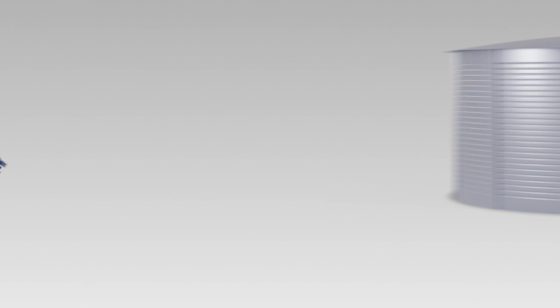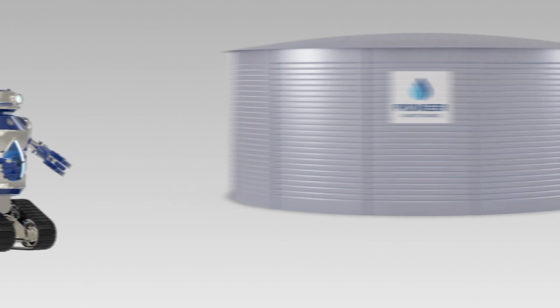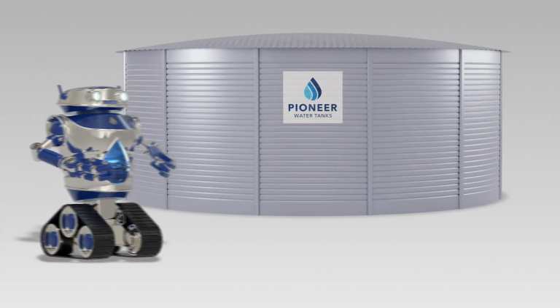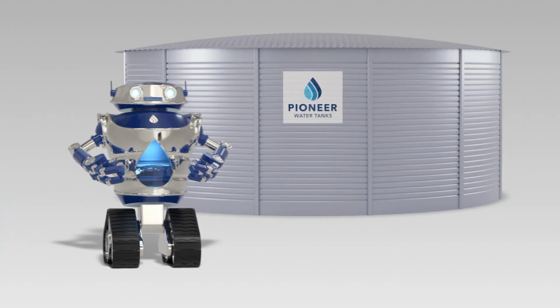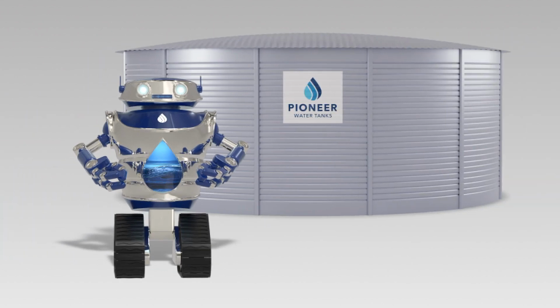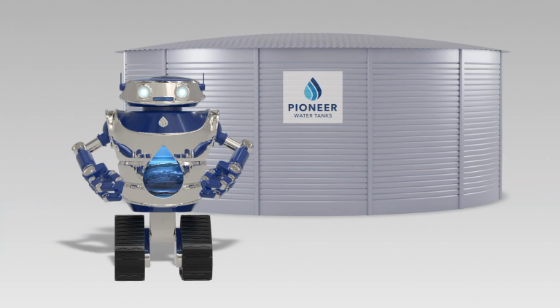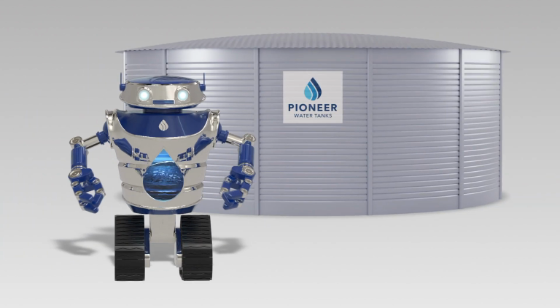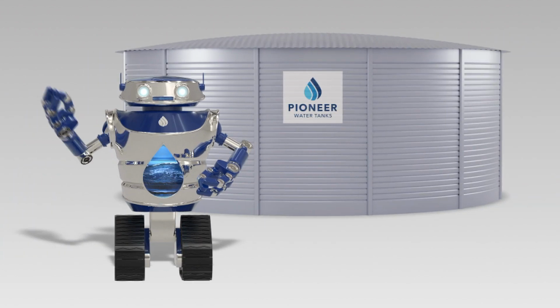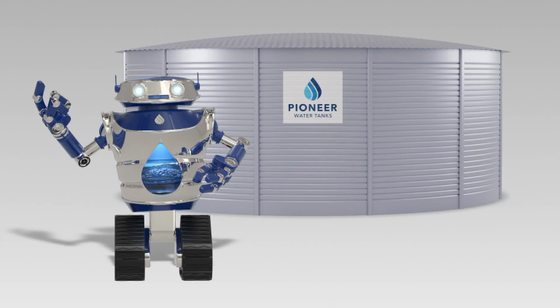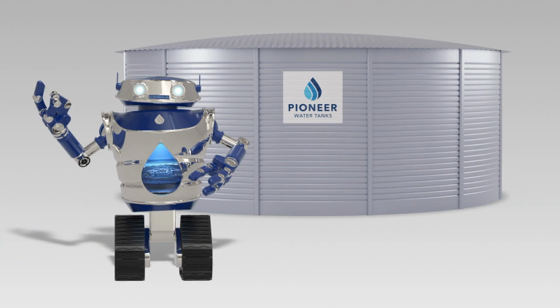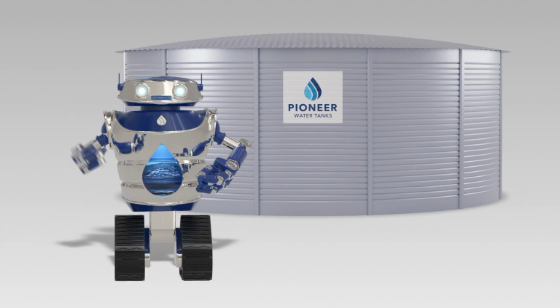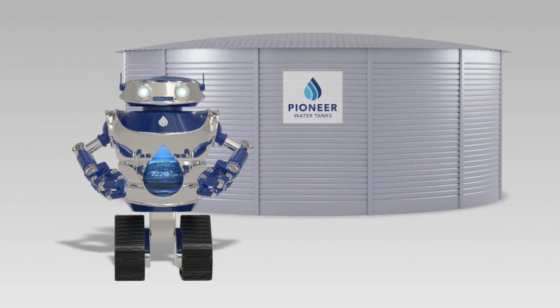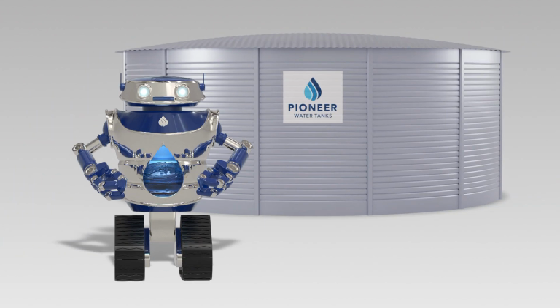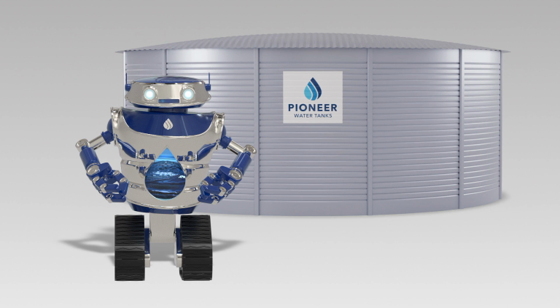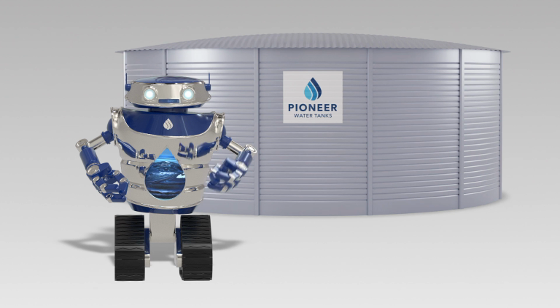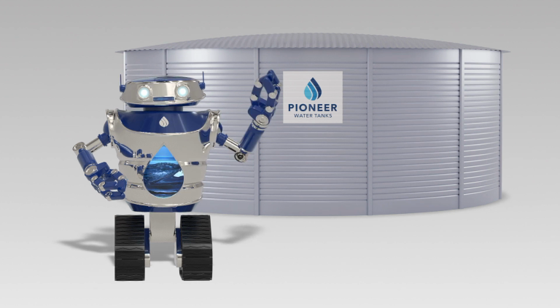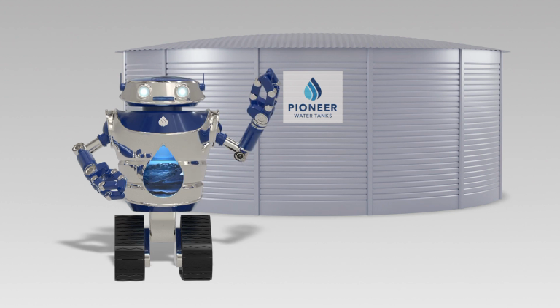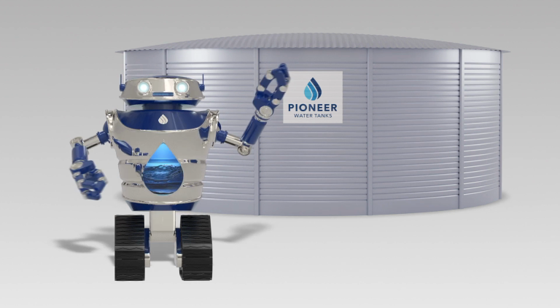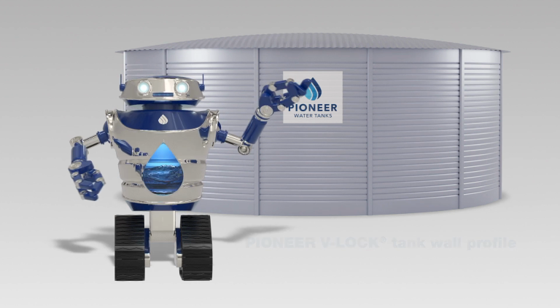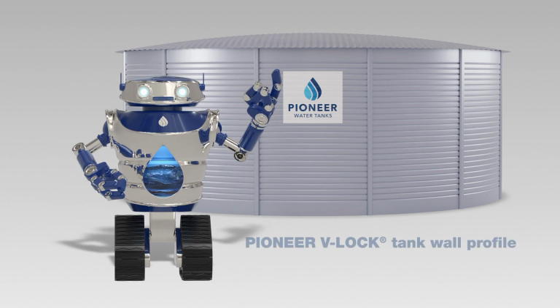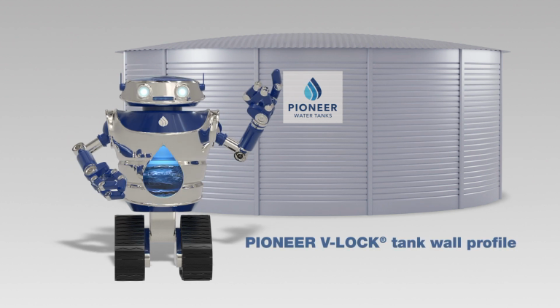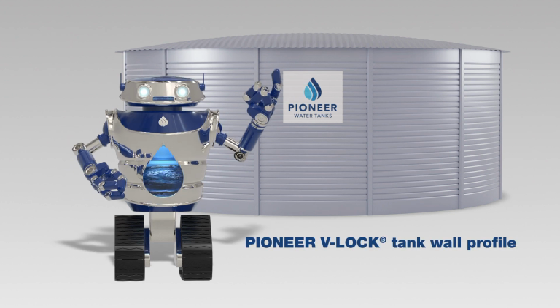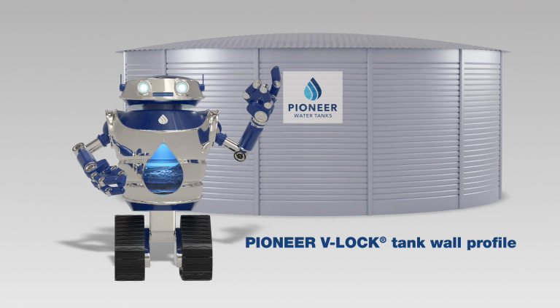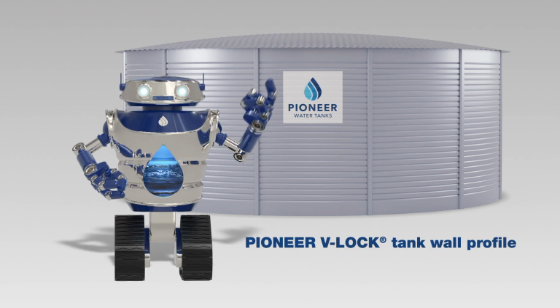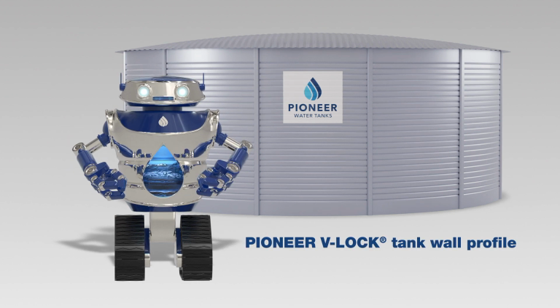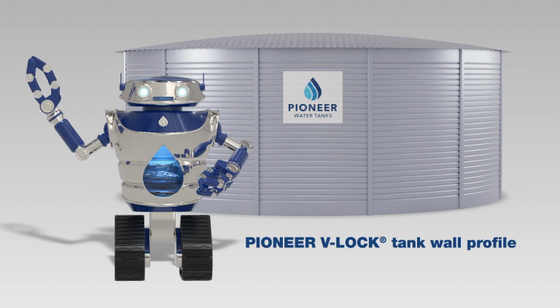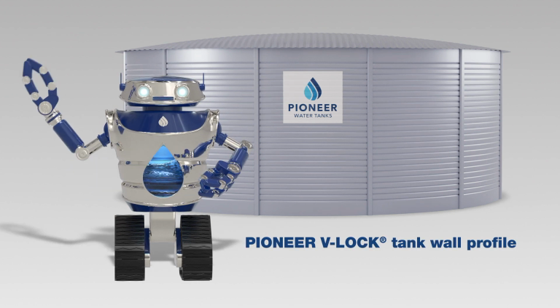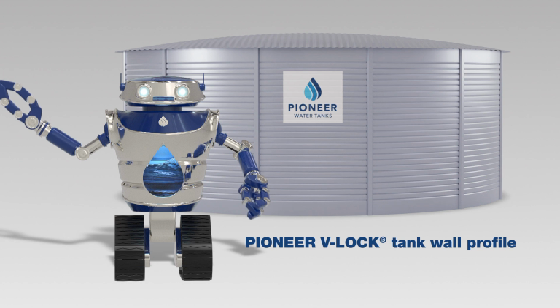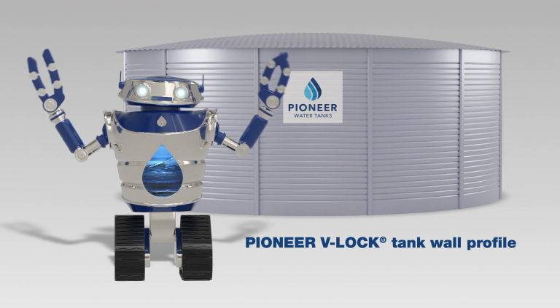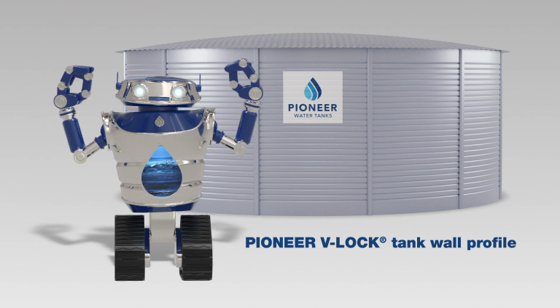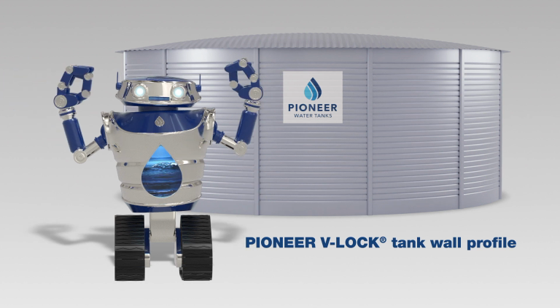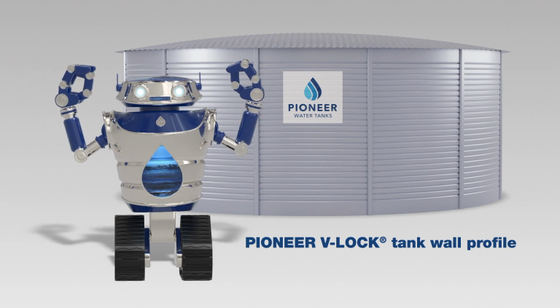At Pioneer Water Tanks, we make sure to build our tanks to last. That's why every Pioneer Water Tank comes with a Pioneer V-Lock Tank Wall Profile for a stronger, longer-lasting tank.